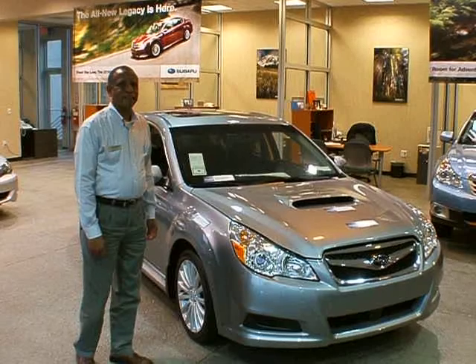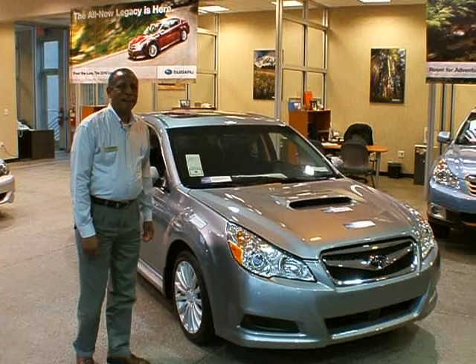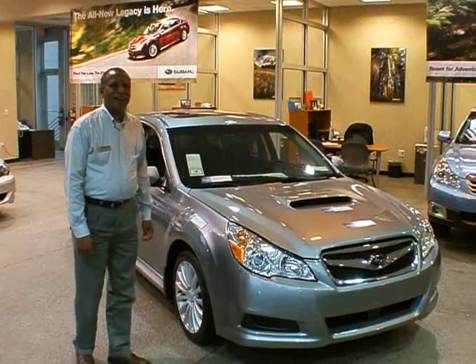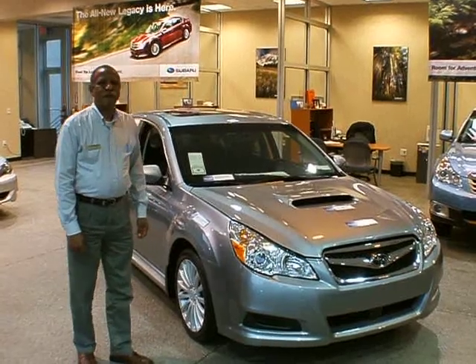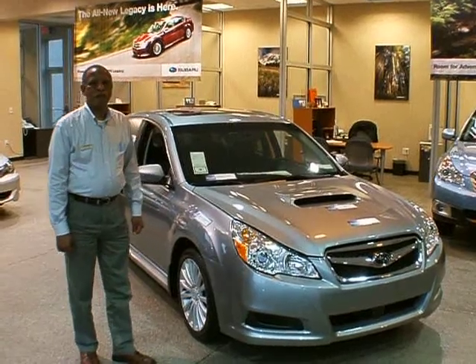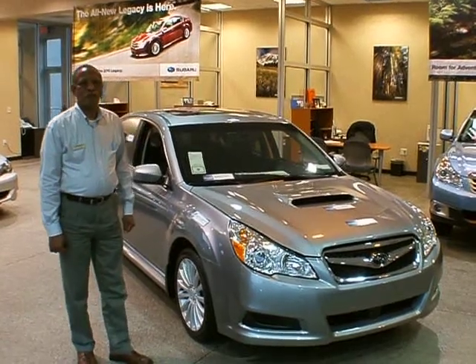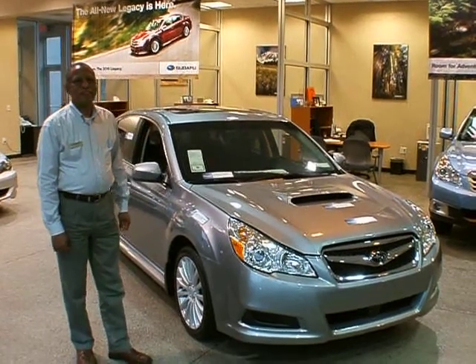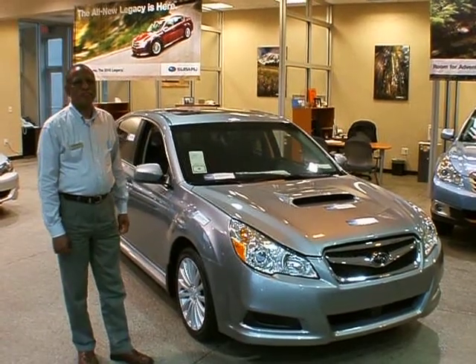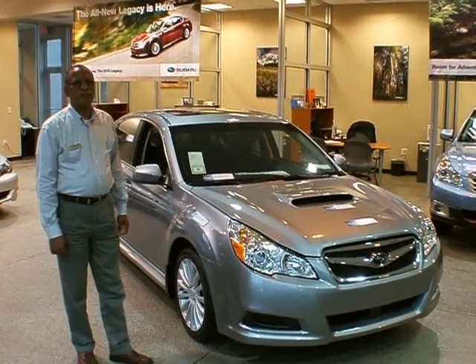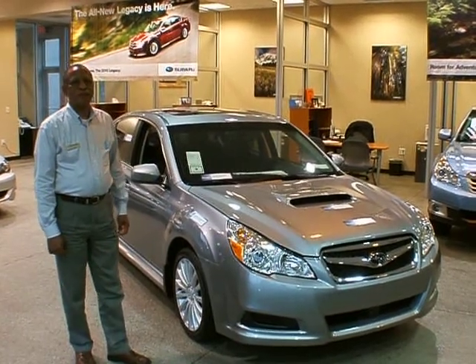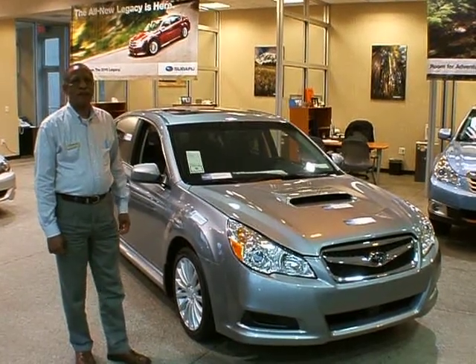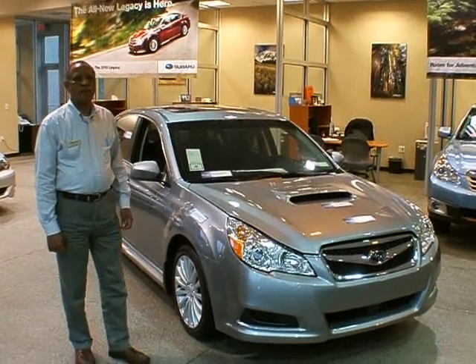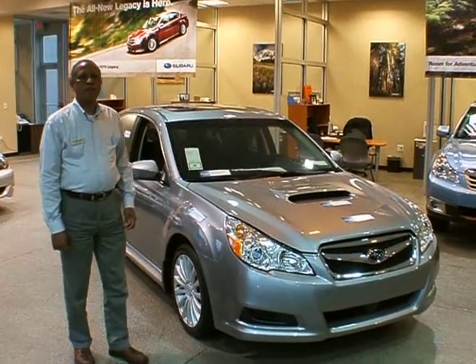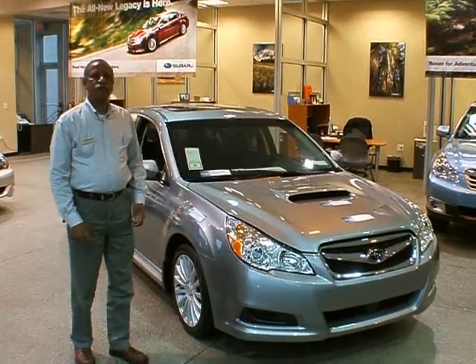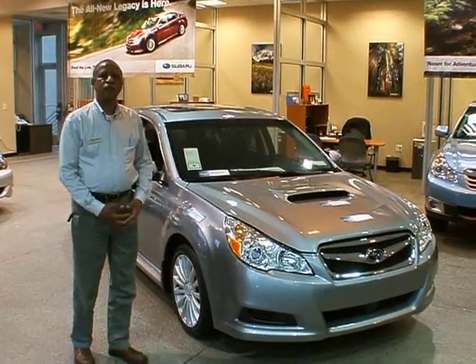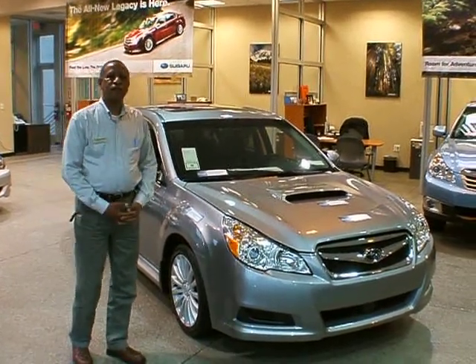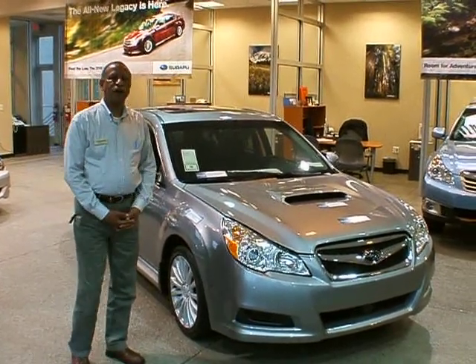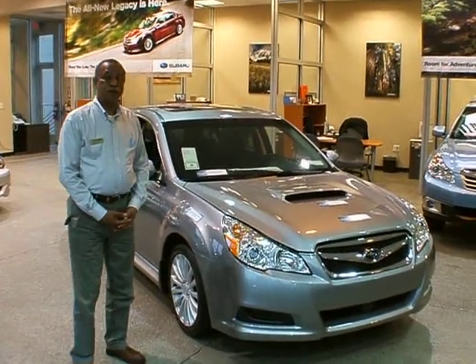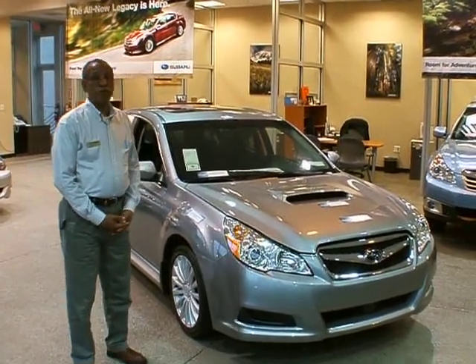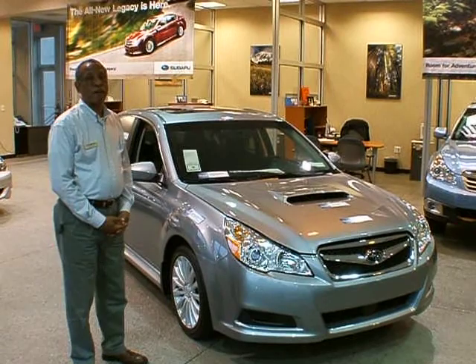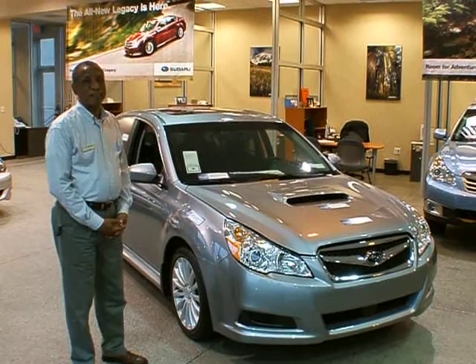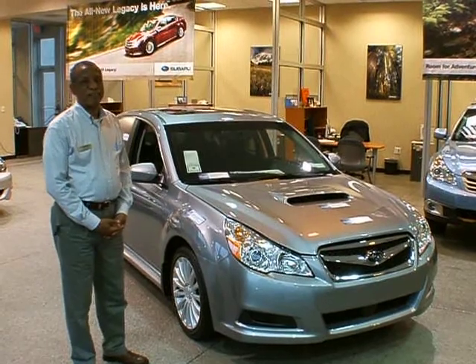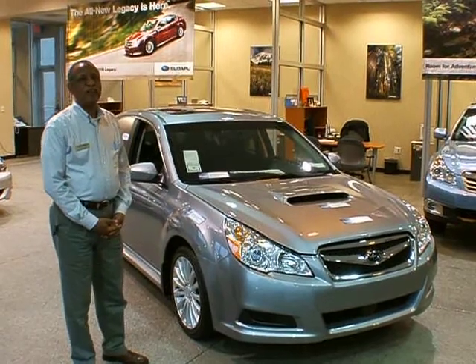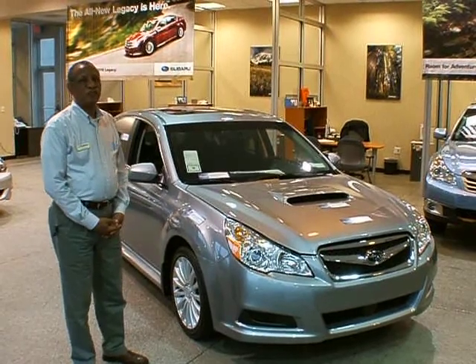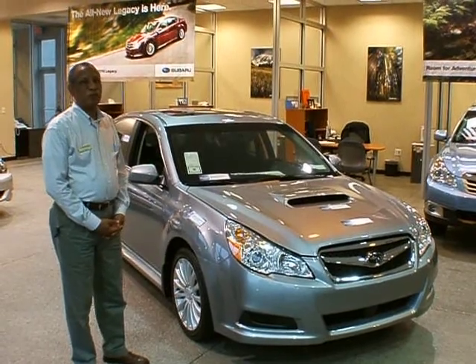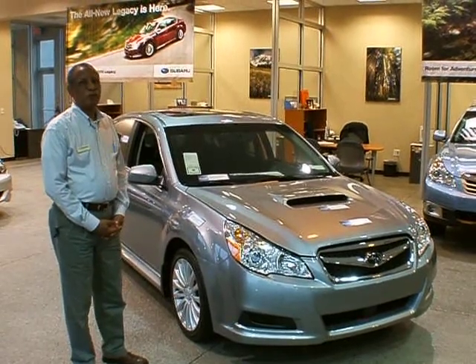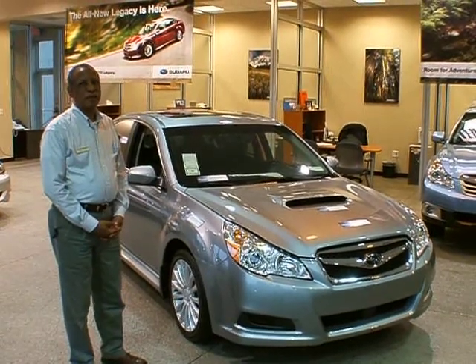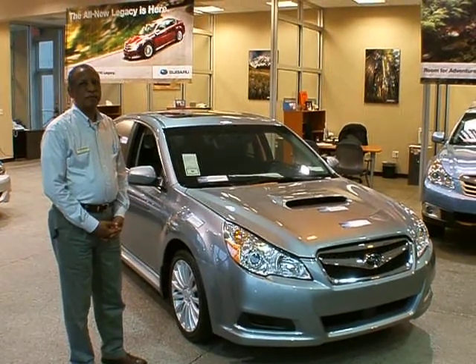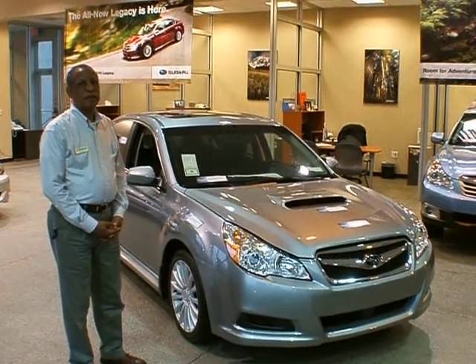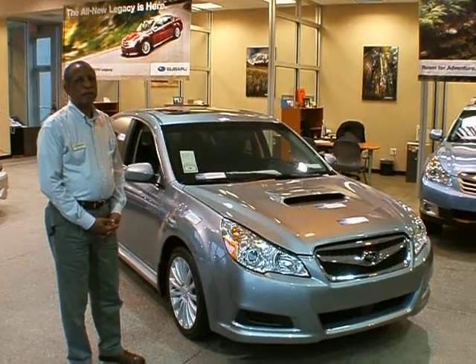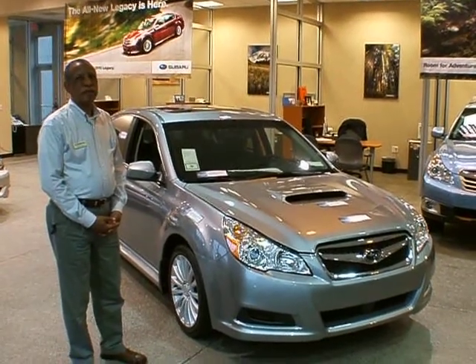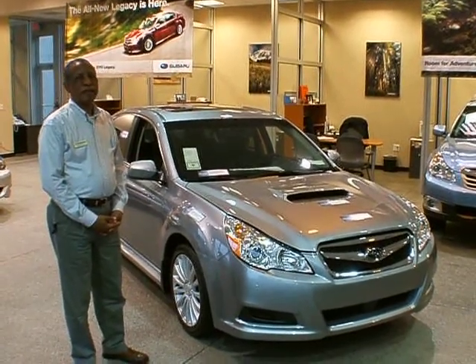Hi, I'm Herman Jones with Classic Subaru. I want to introduce you today to the all-new 2010 Subaru Legacy Sedan.